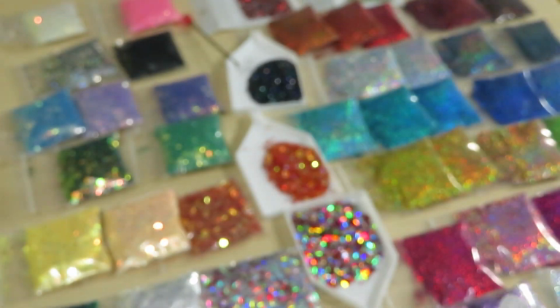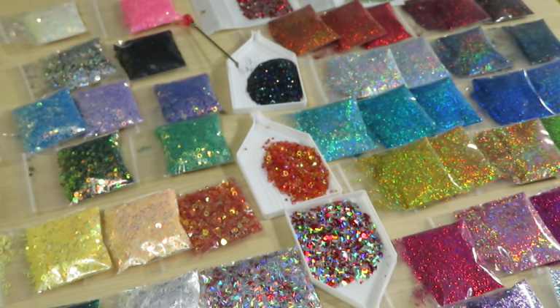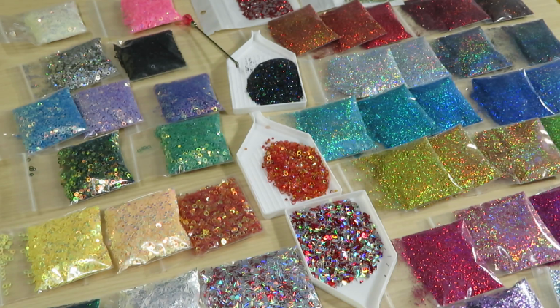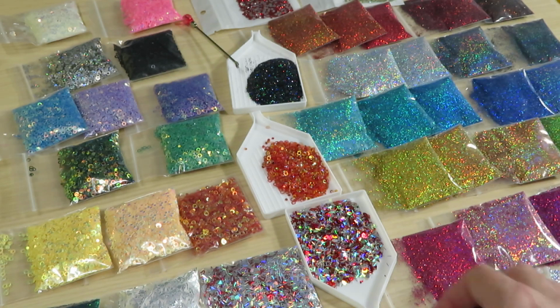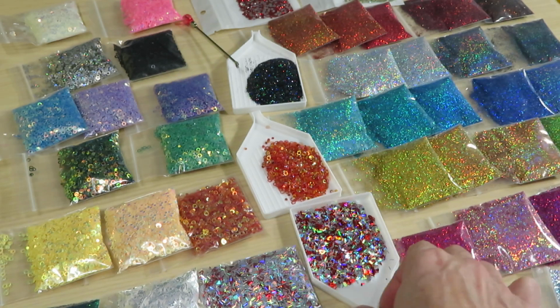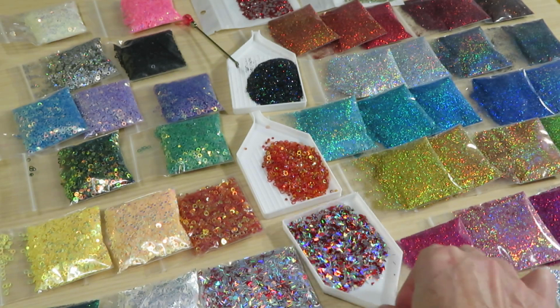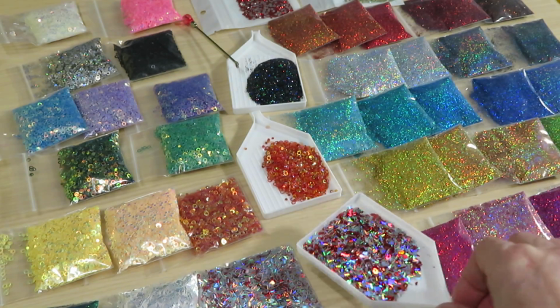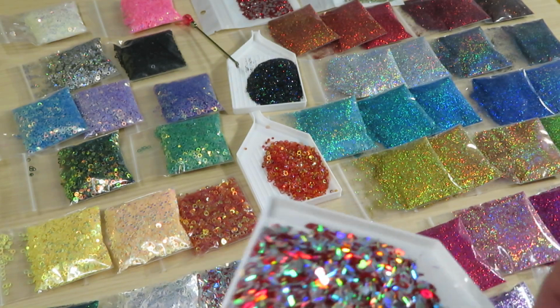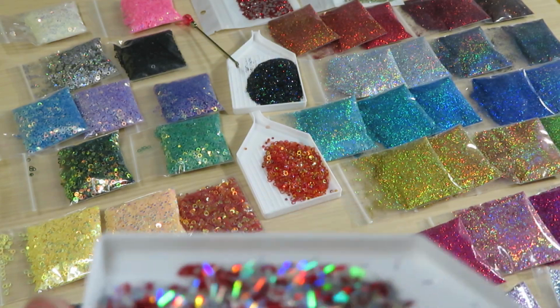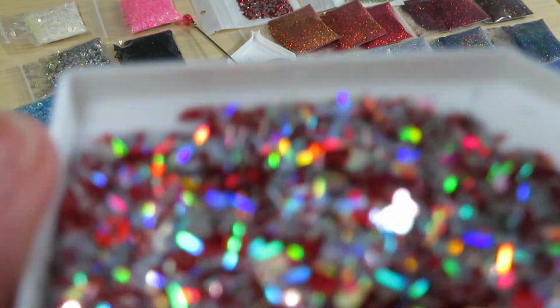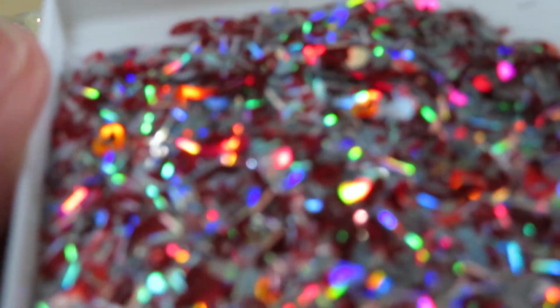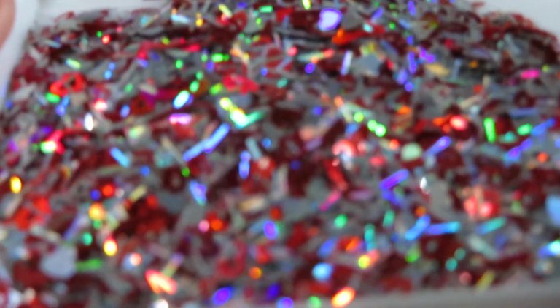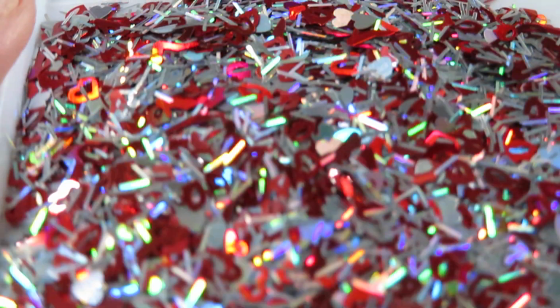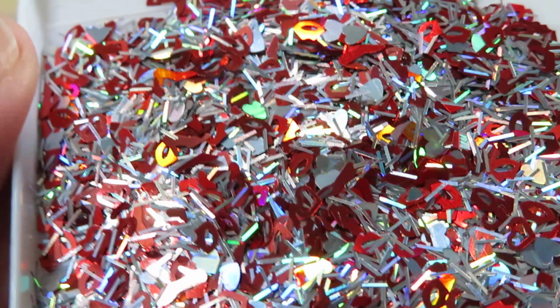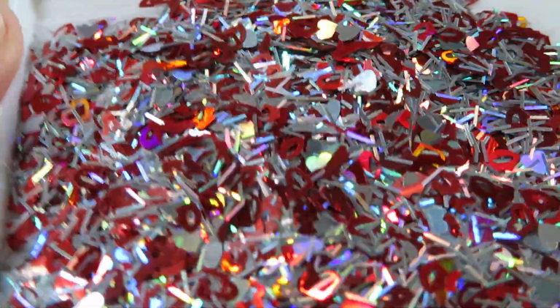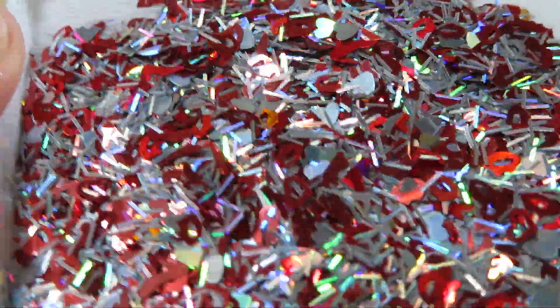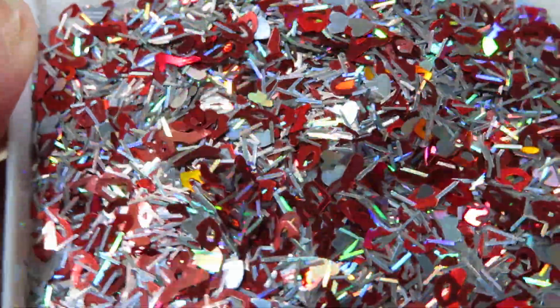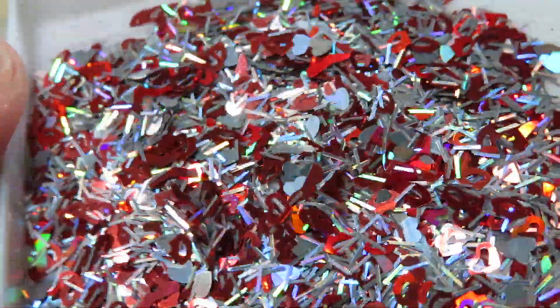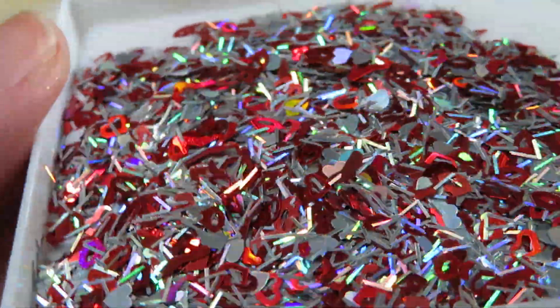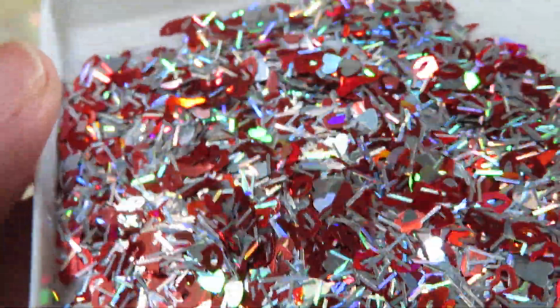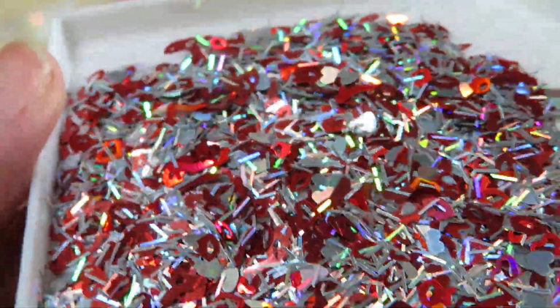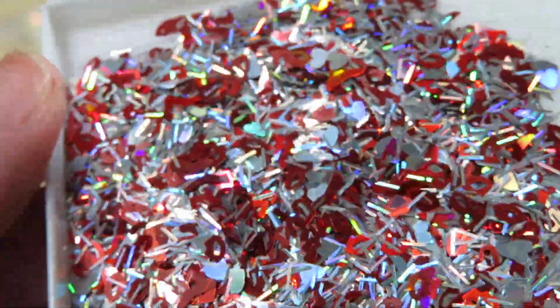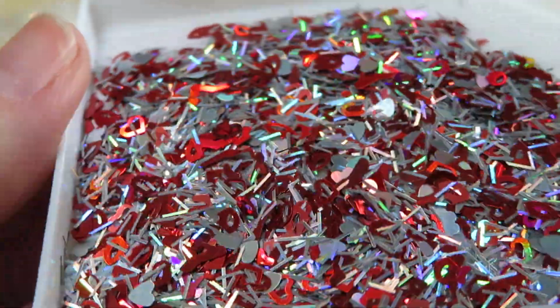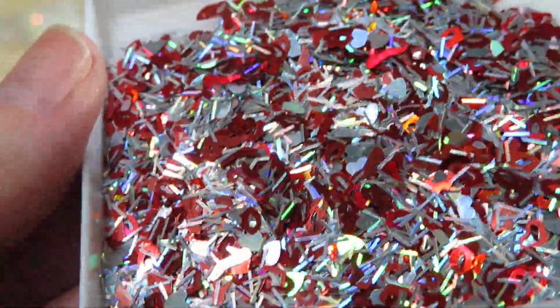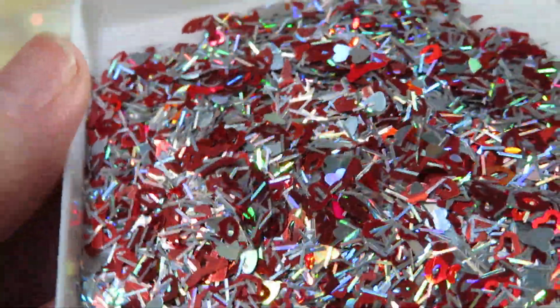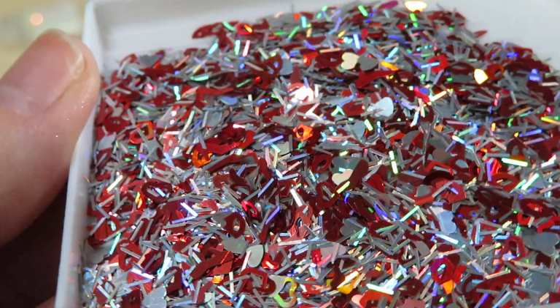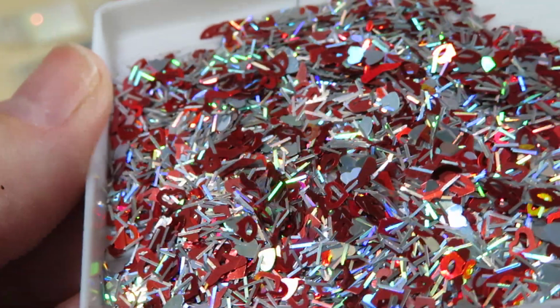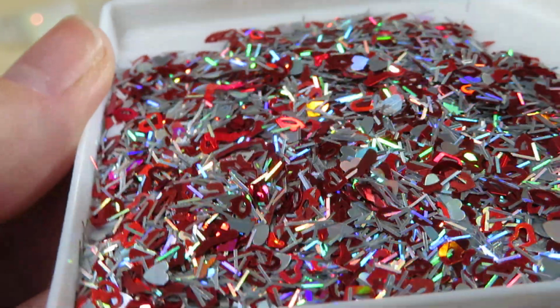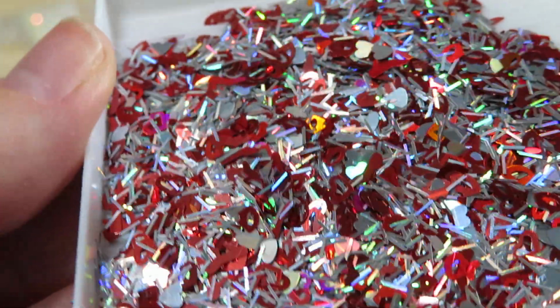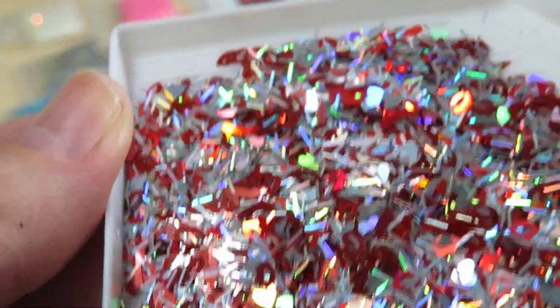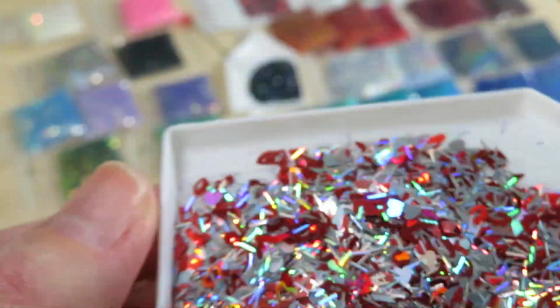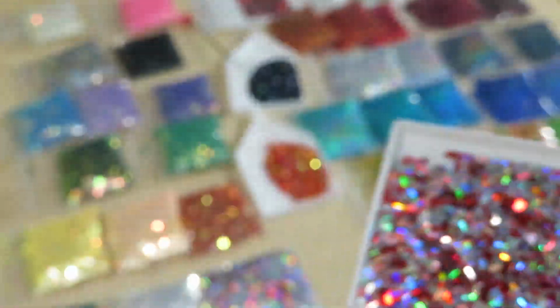And then we have here one more tray — this mix. Gorgeous! Oh, I can see this put in resin to make jewelry — it's gonna be amazing.